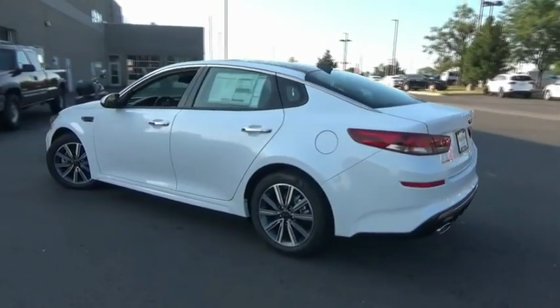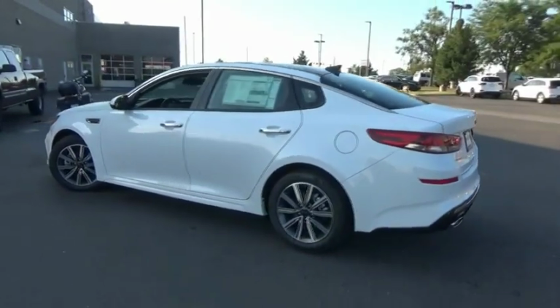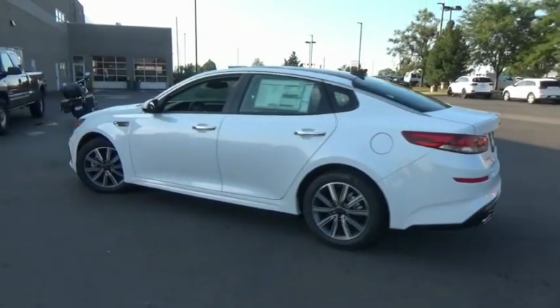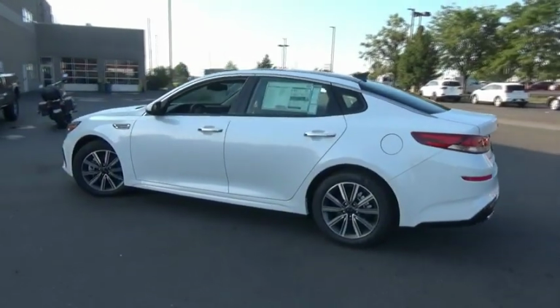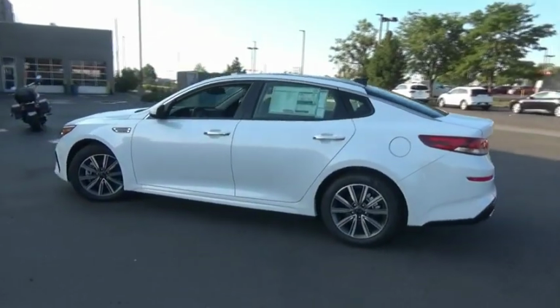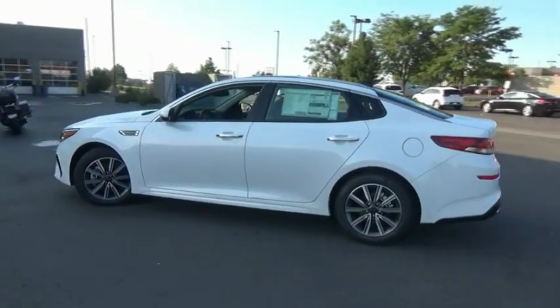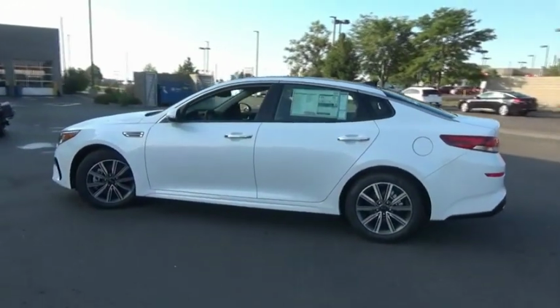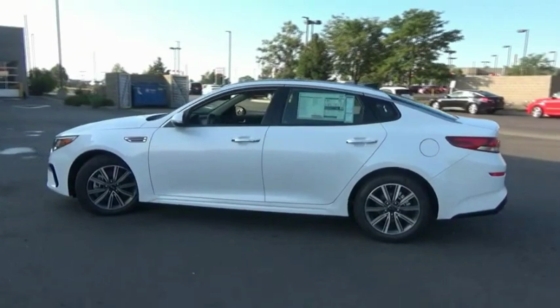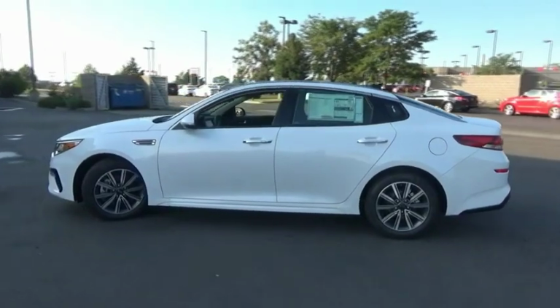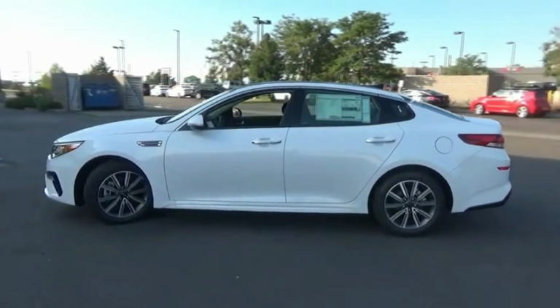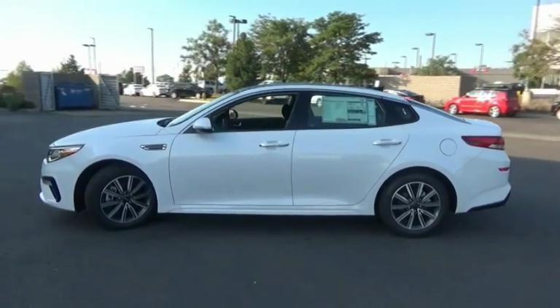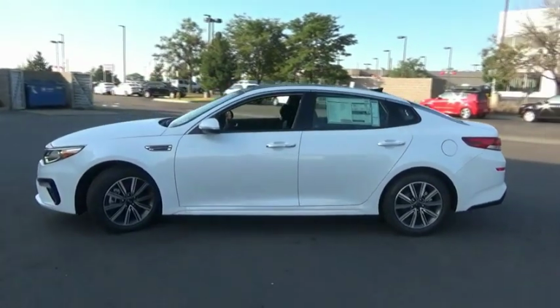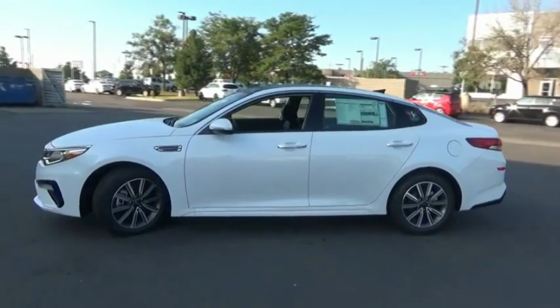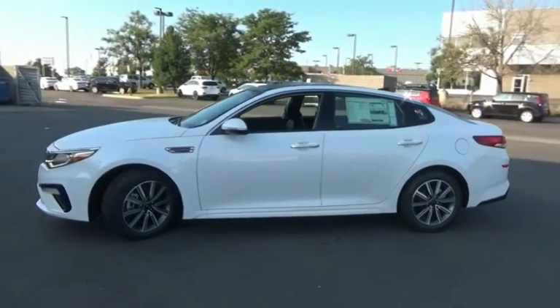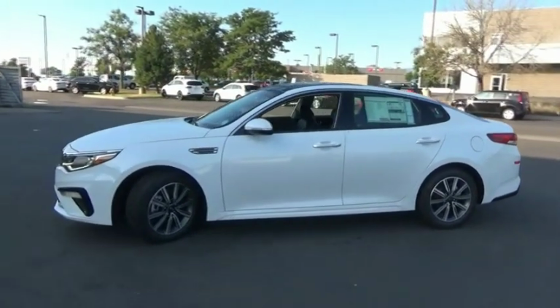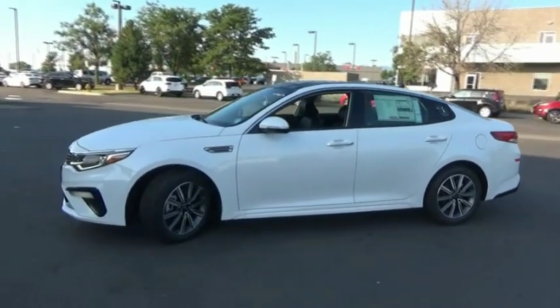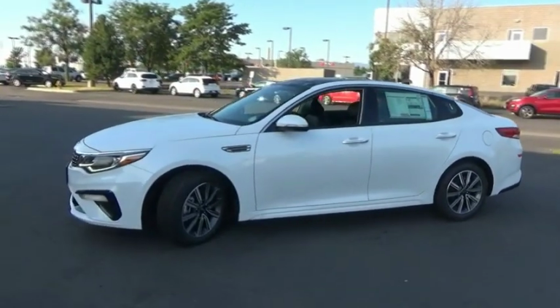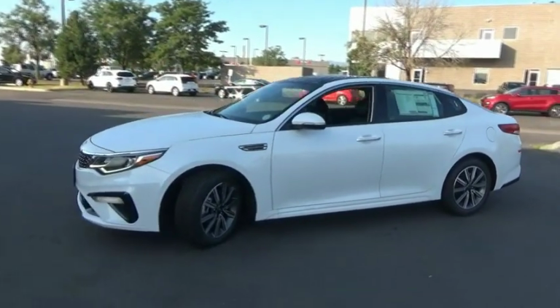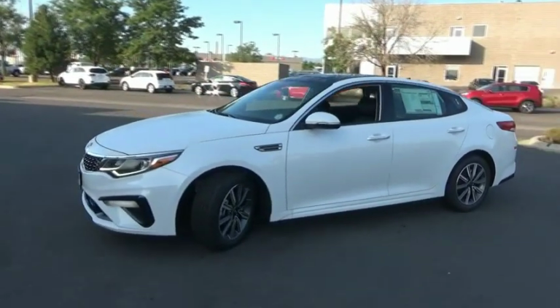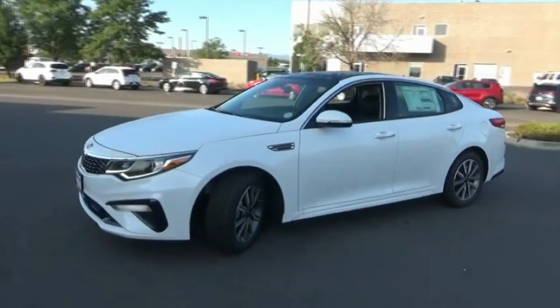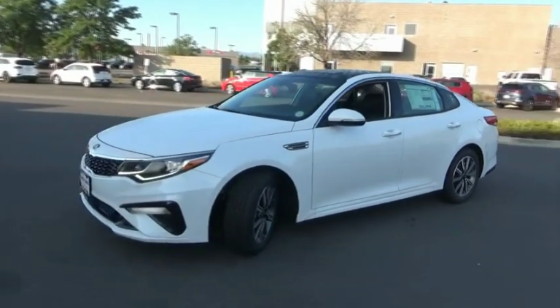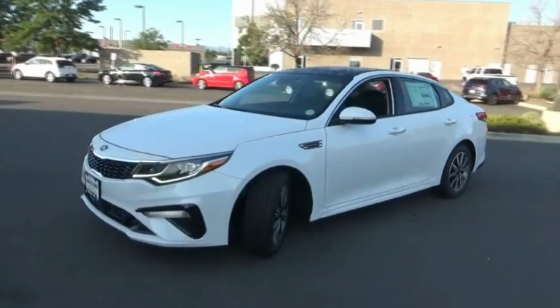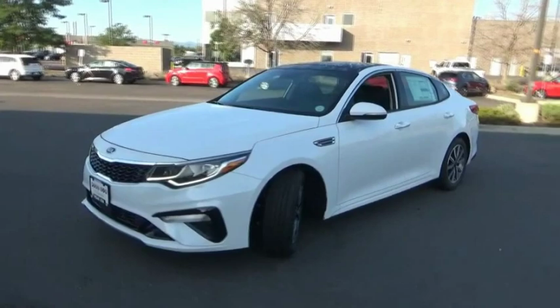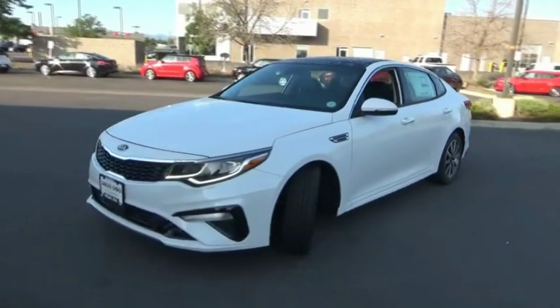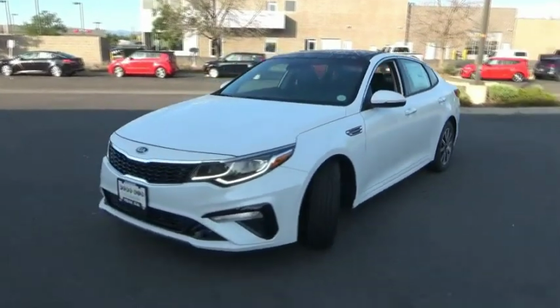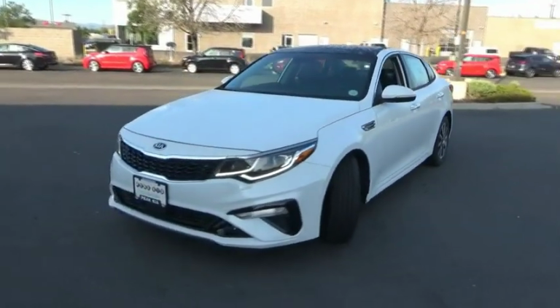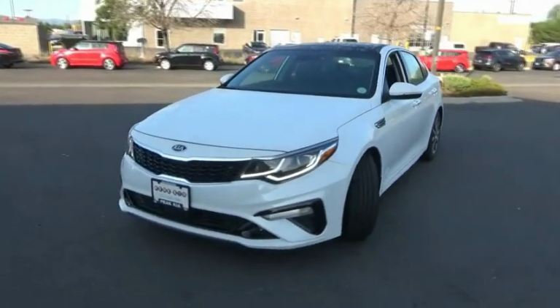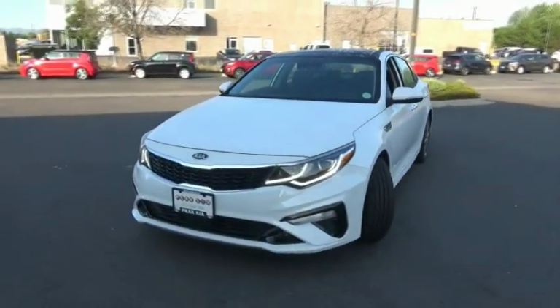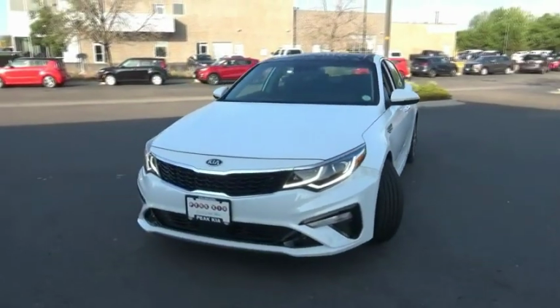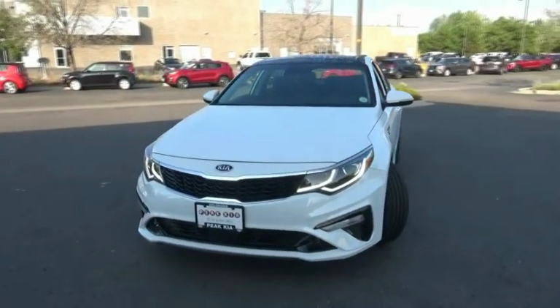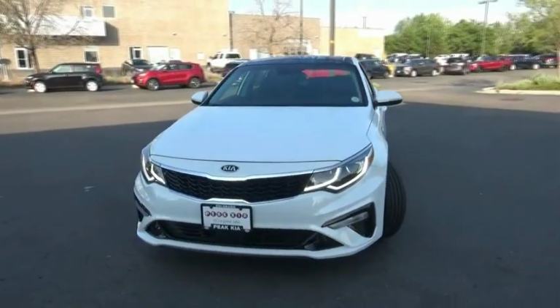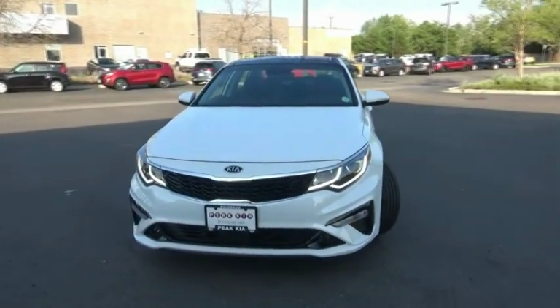Its smooth flowing lines speak of grace and style and offer a strong hint of European luxury. This vehicle has less than 100 miles. Here are some of this vehicle's great options.